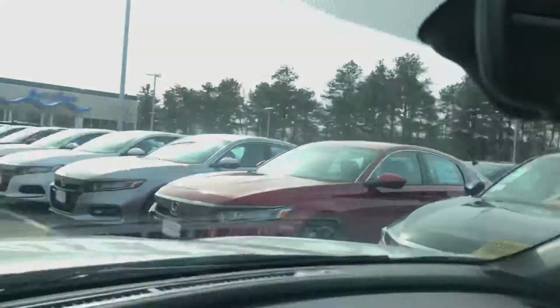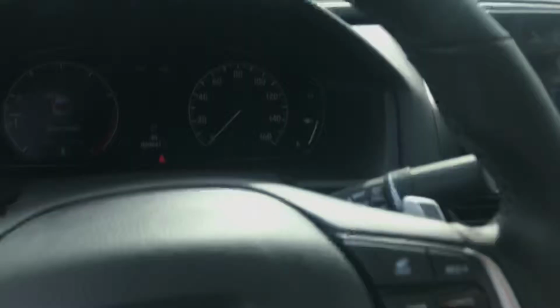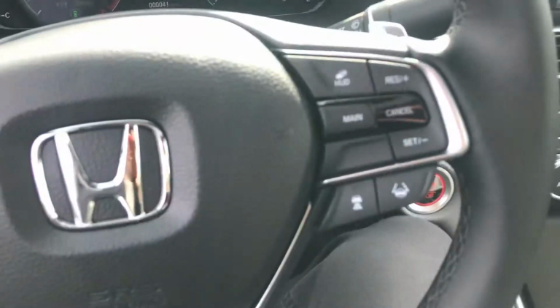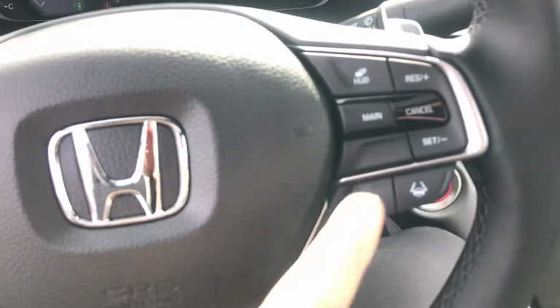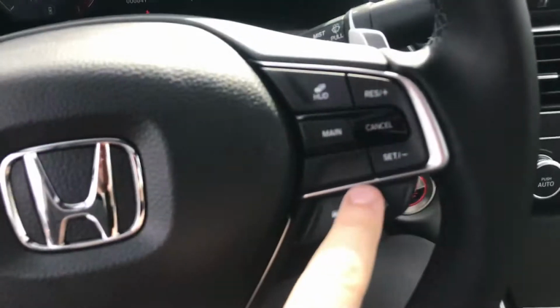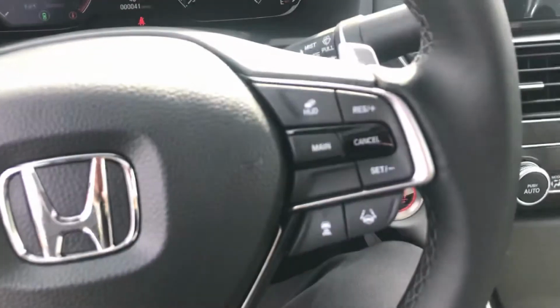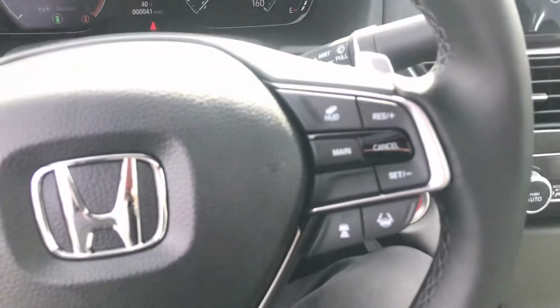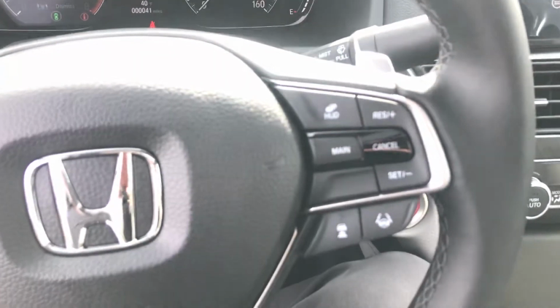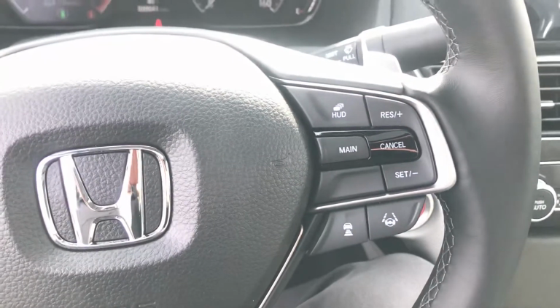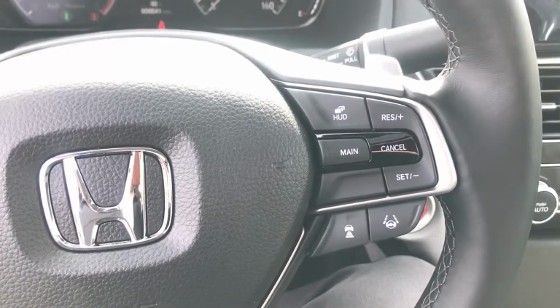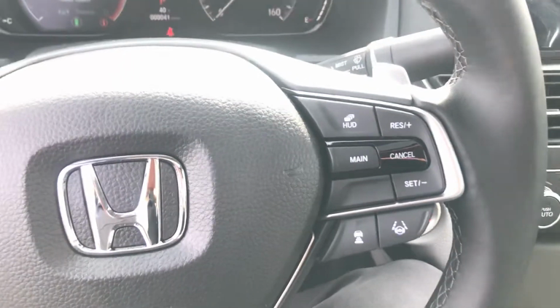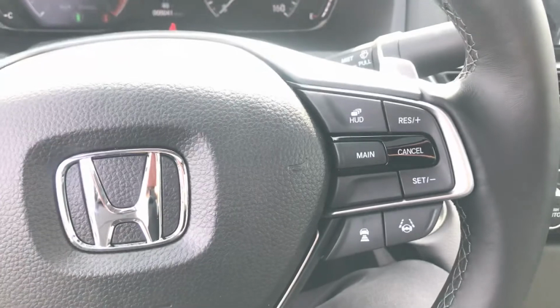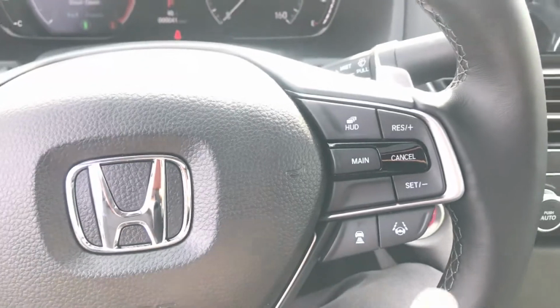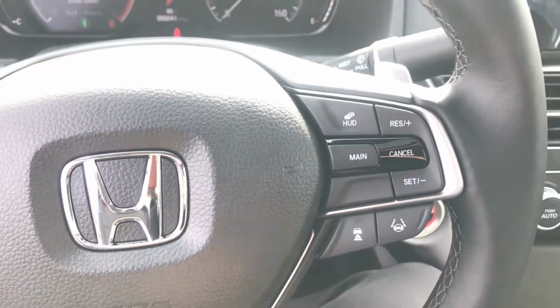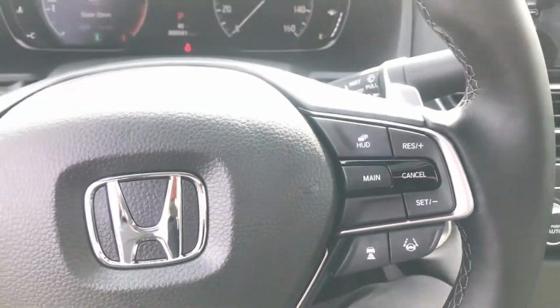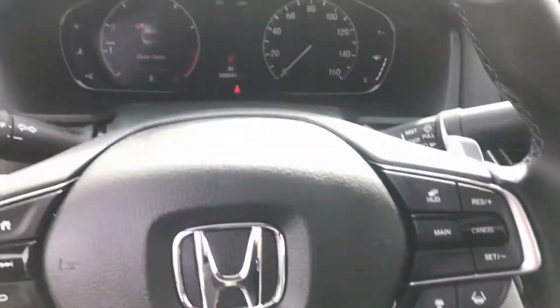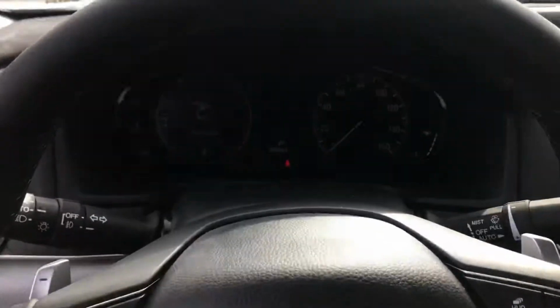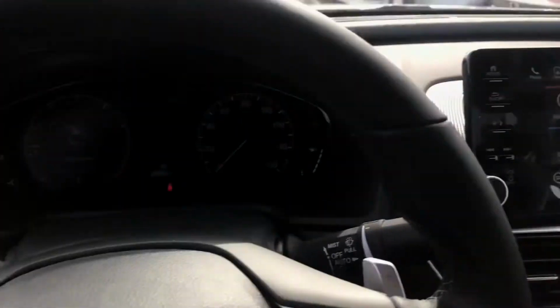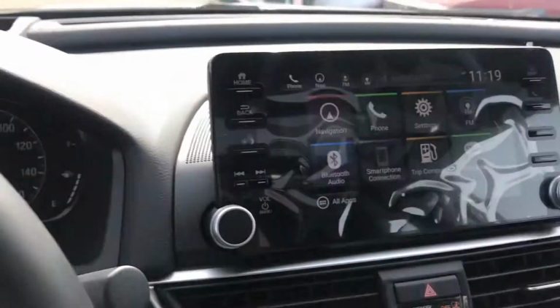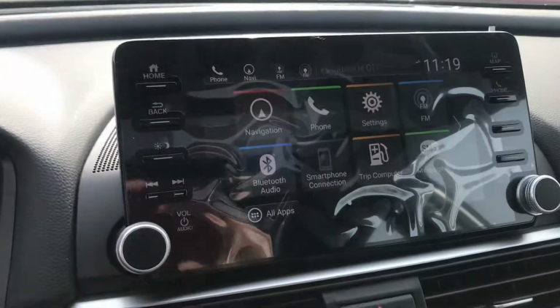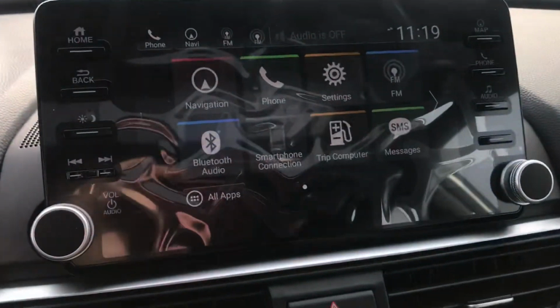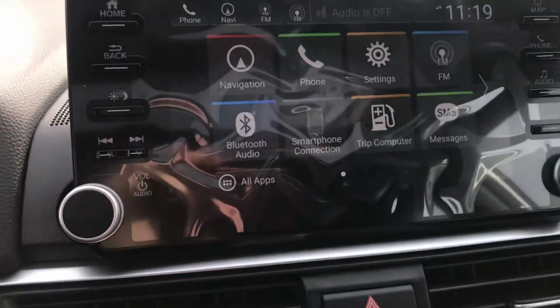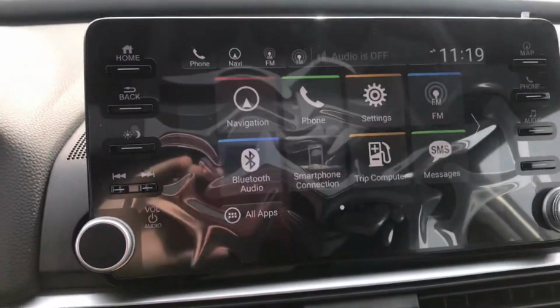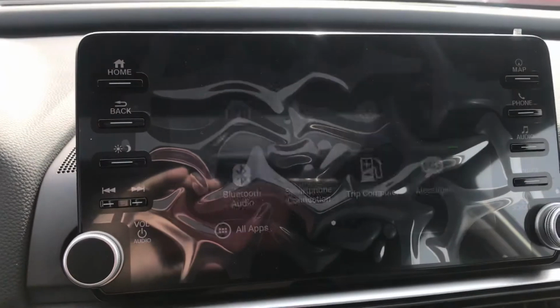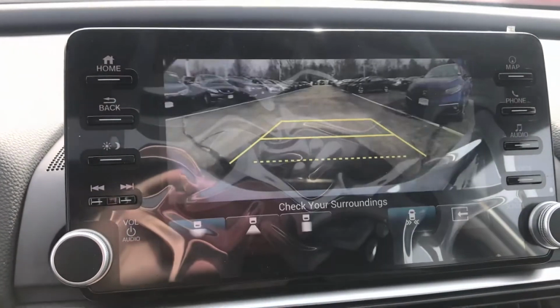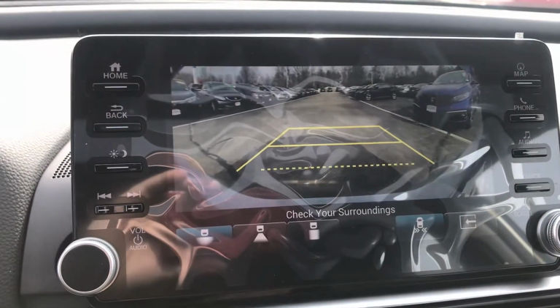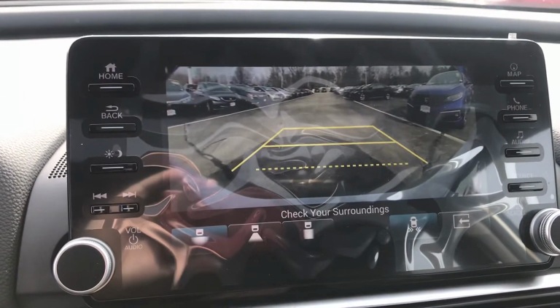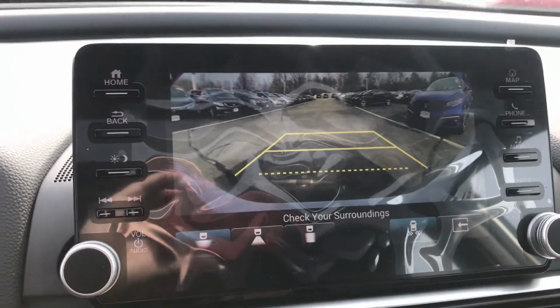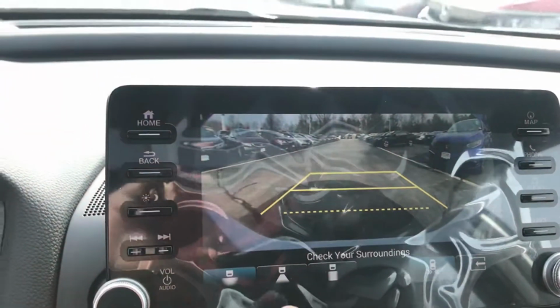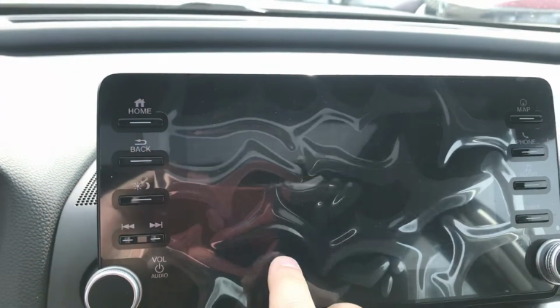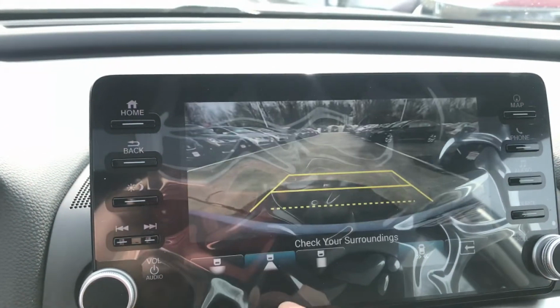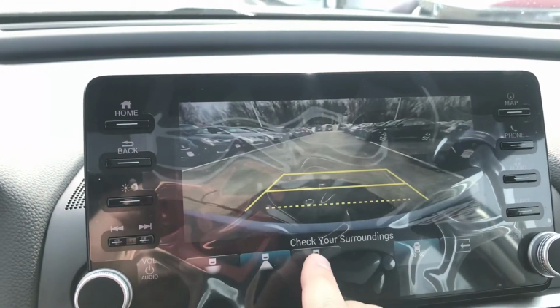The technology in this car is really where this jumps ahead. You have Honda Sensing, controlled by a little camera right up here and right down on the steering wheel. It gives you lane departure mitigation, collision mitigation, adaptive cruise control, and slow speed follow as well.